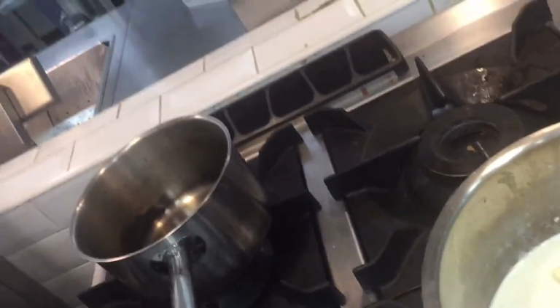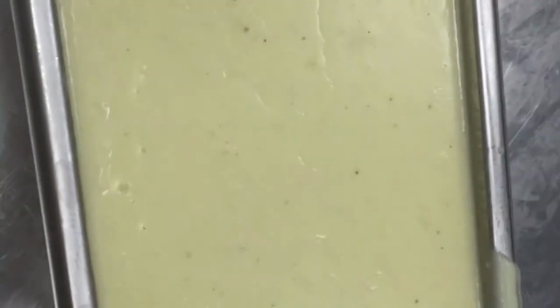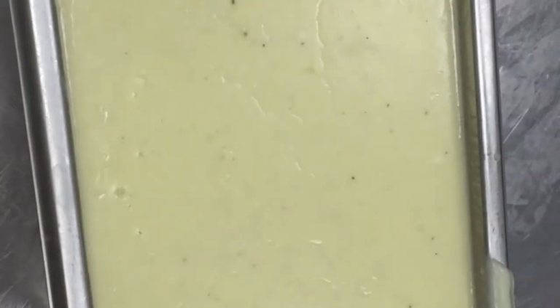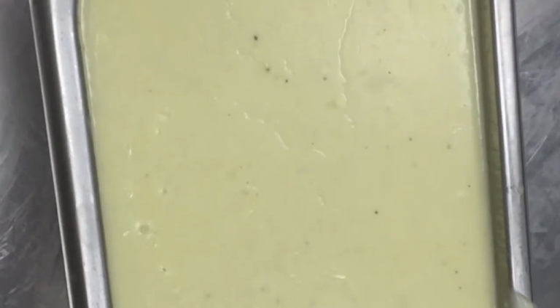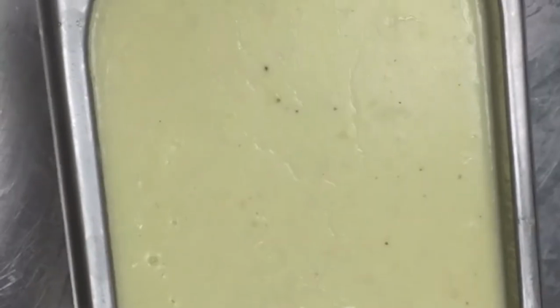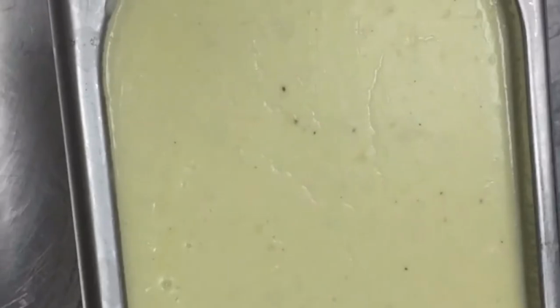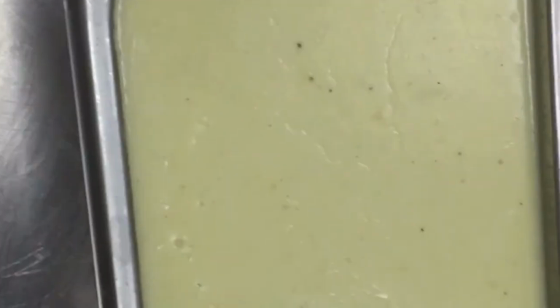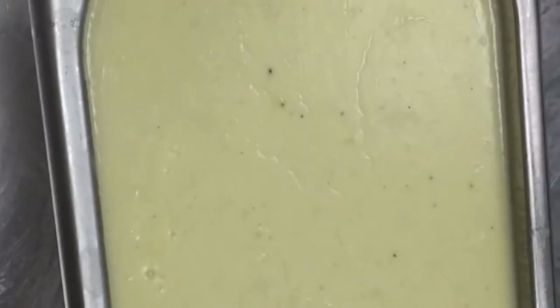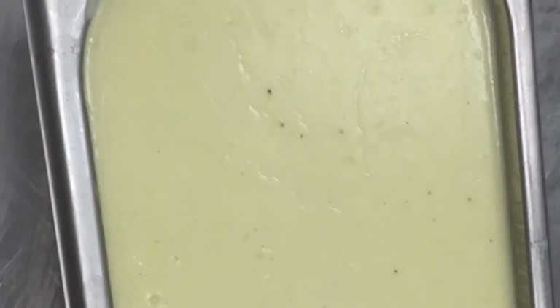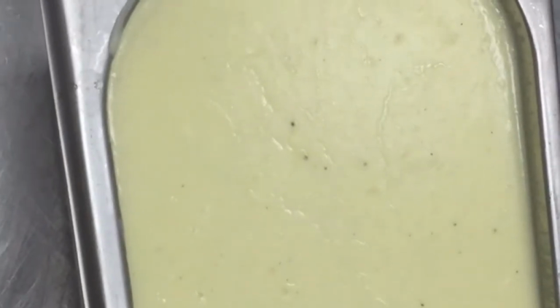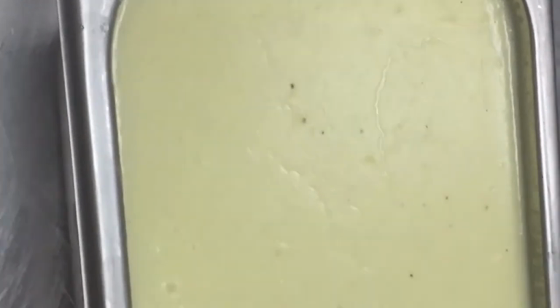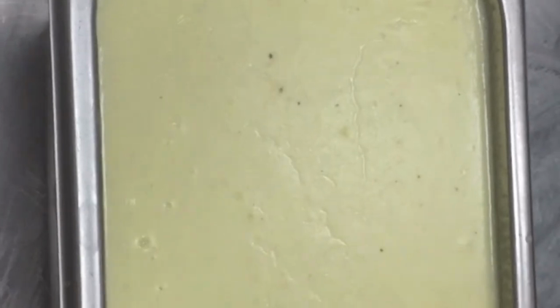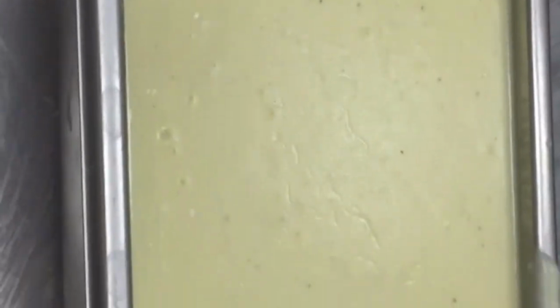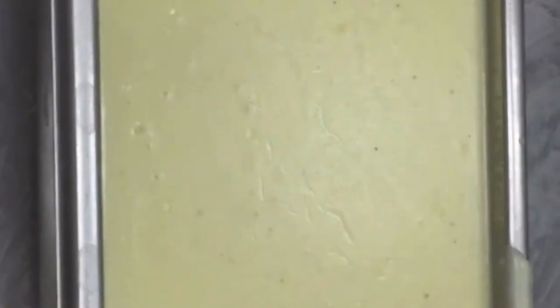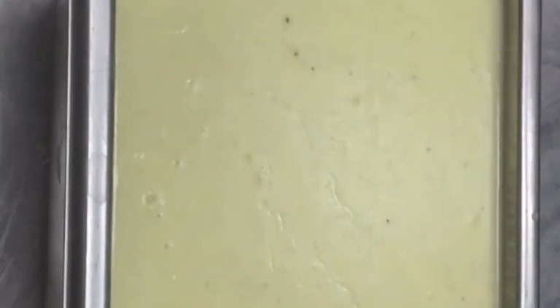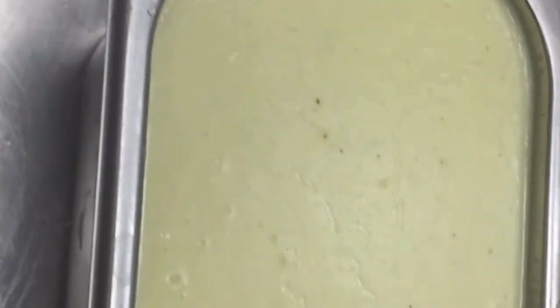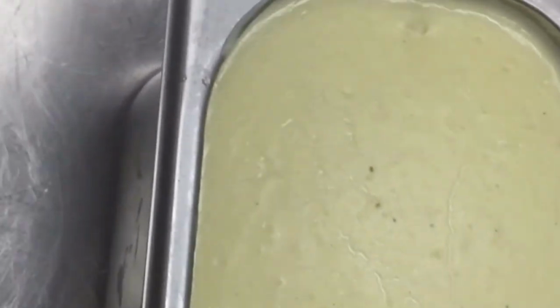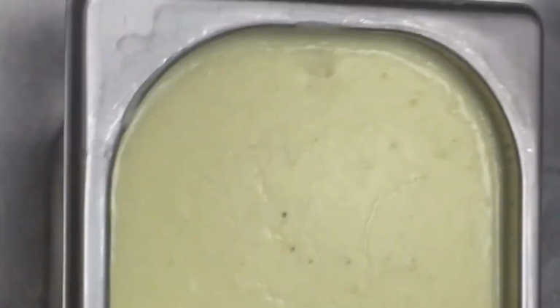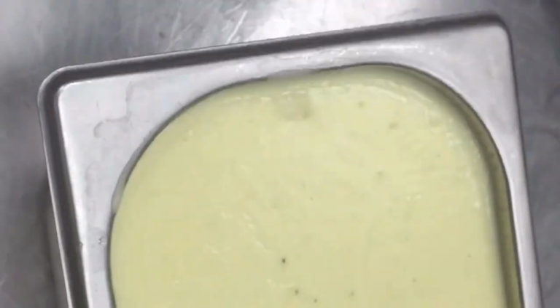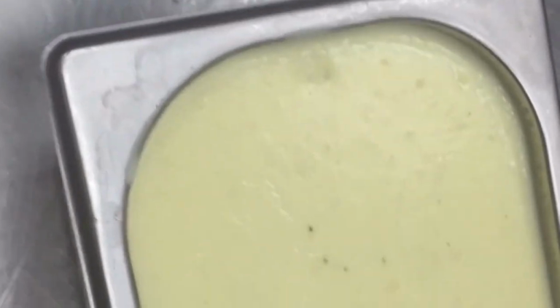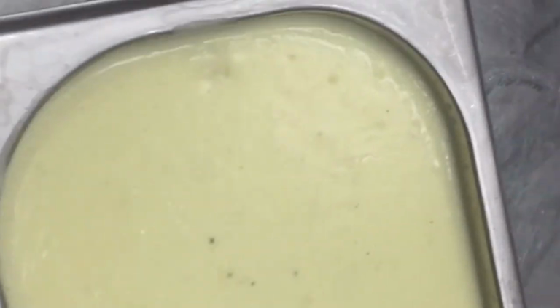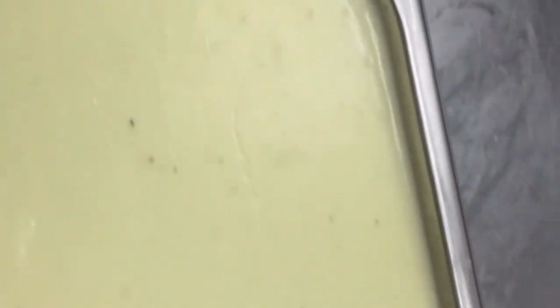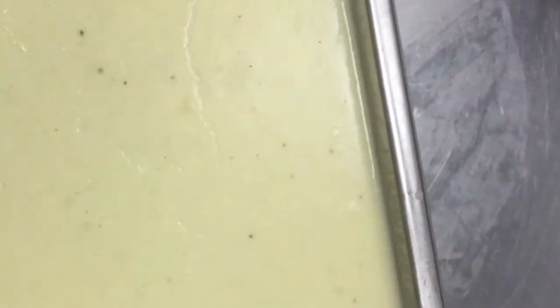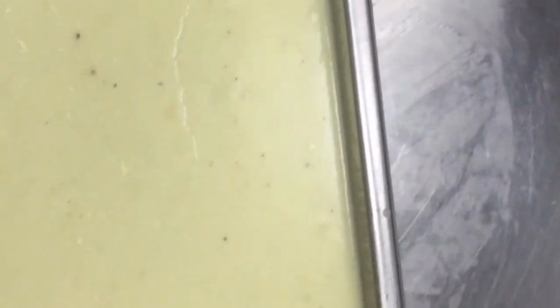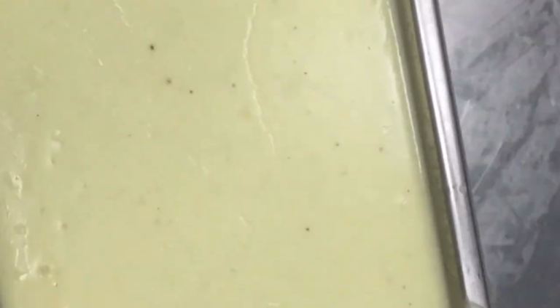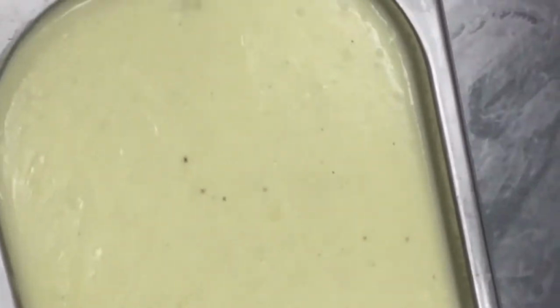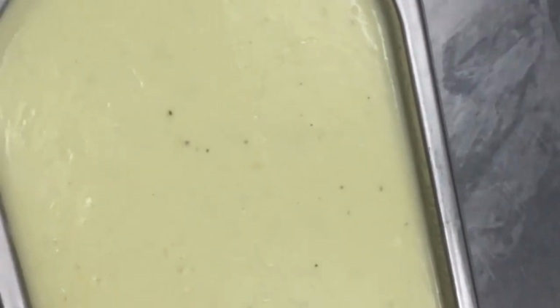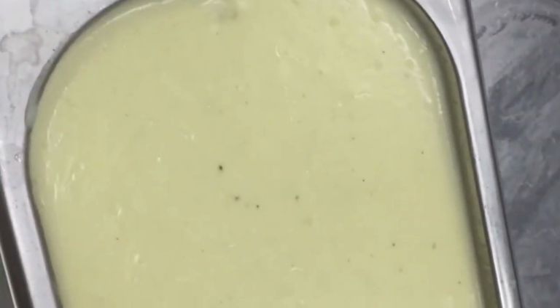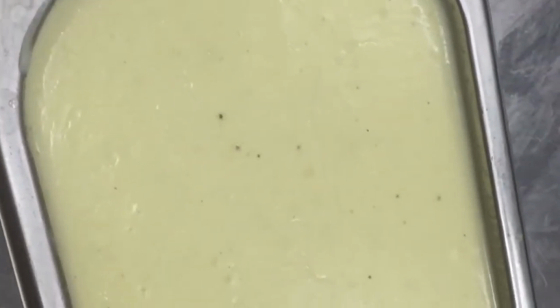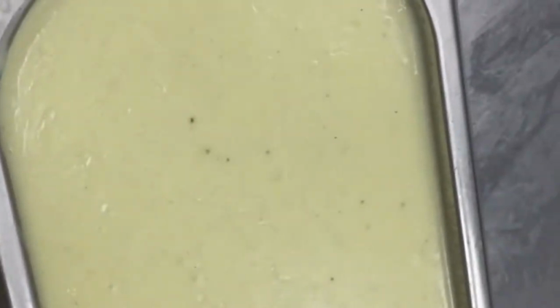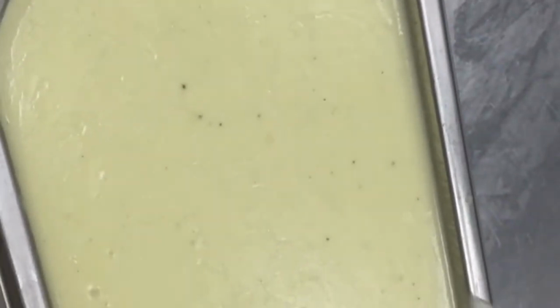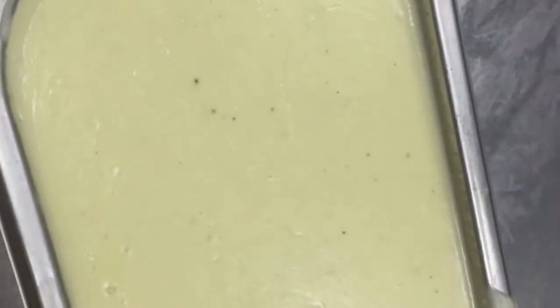Our white sauce is now ready. You can see it is very thick and you can see the color. If you have any questions regarding this, I have already shown you the process, but if you have any doubts you can ask.